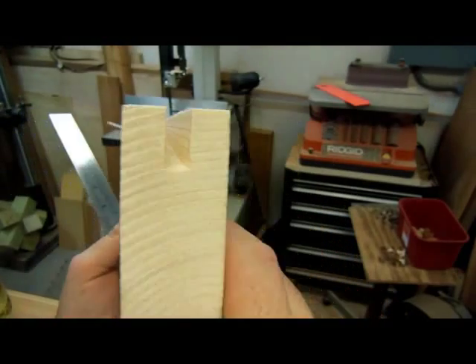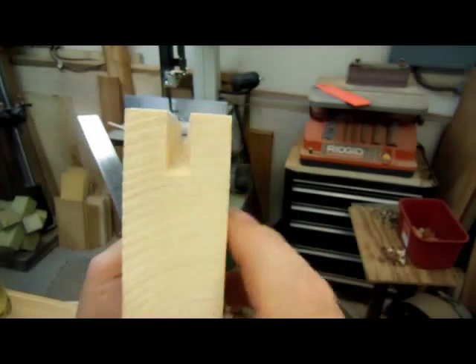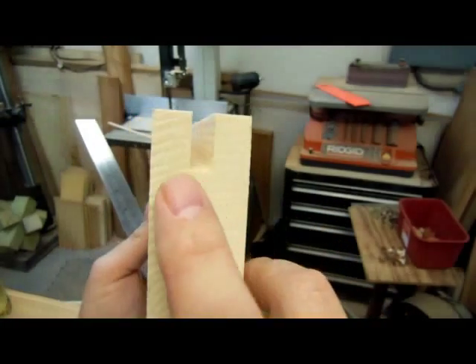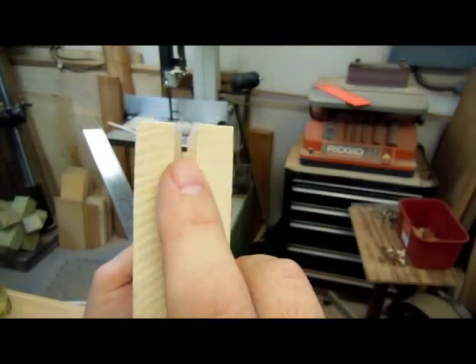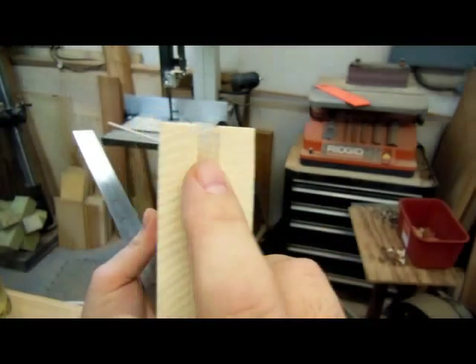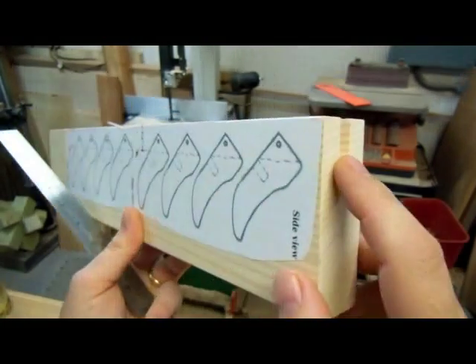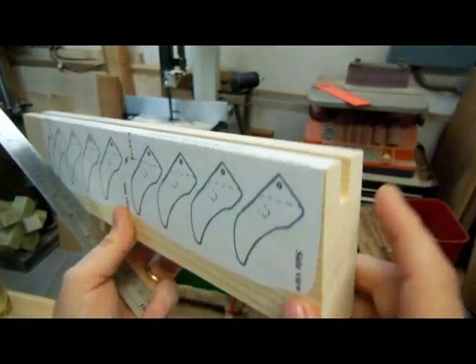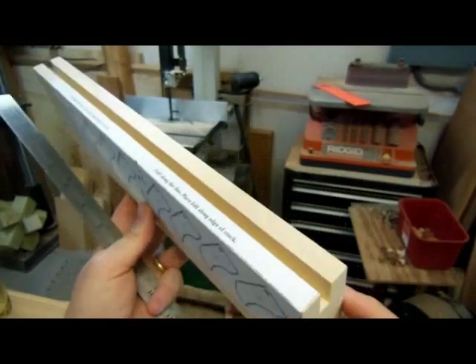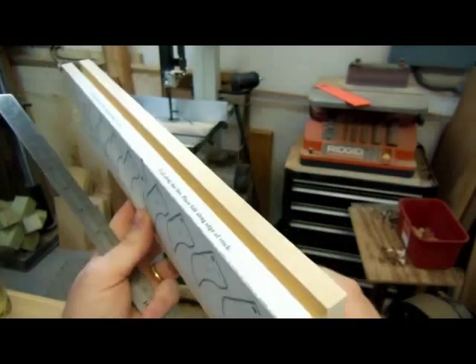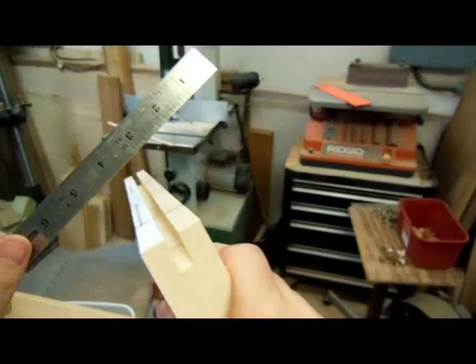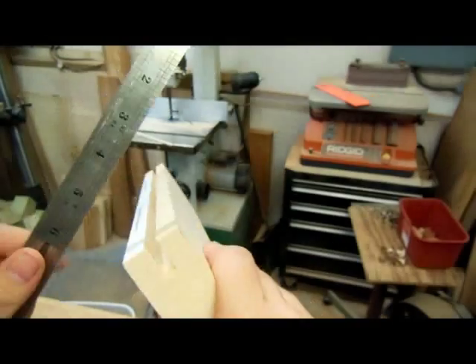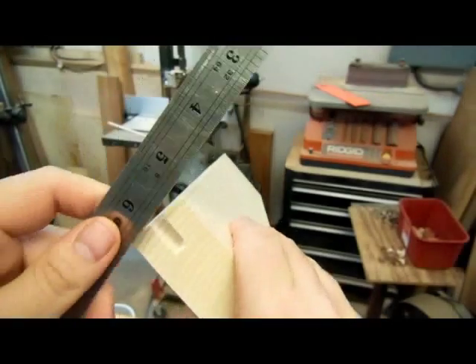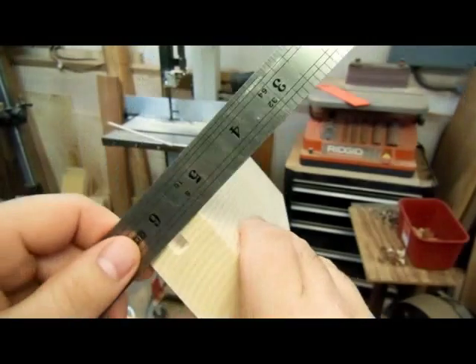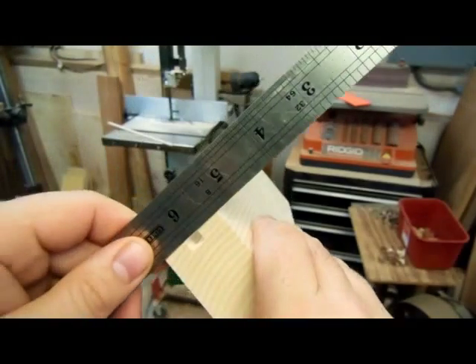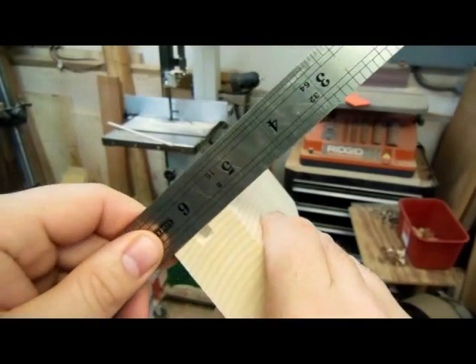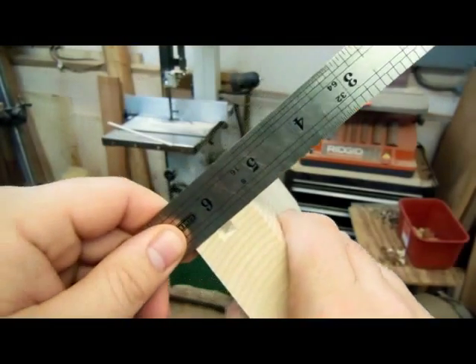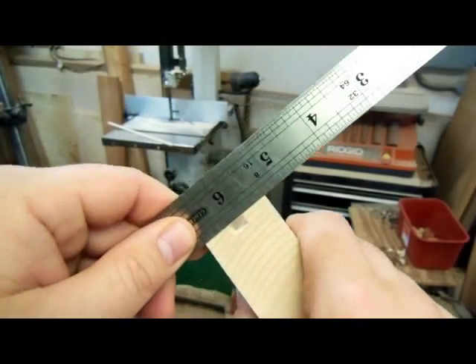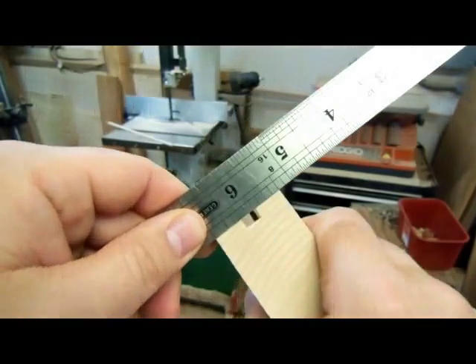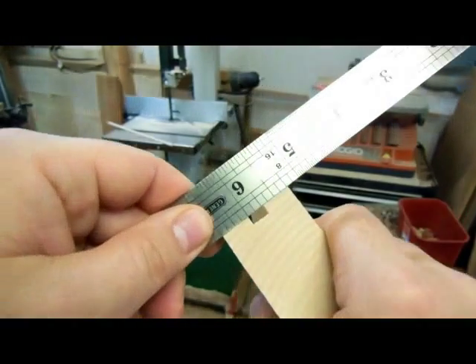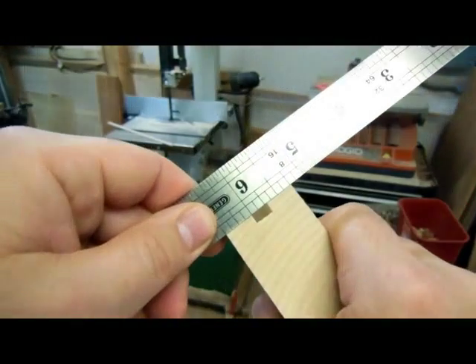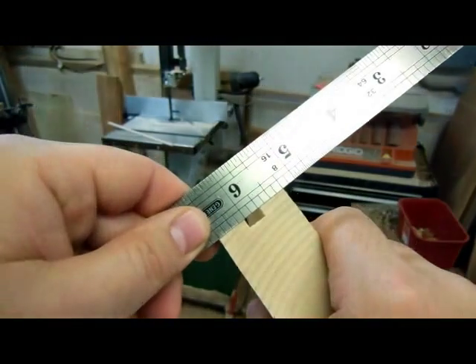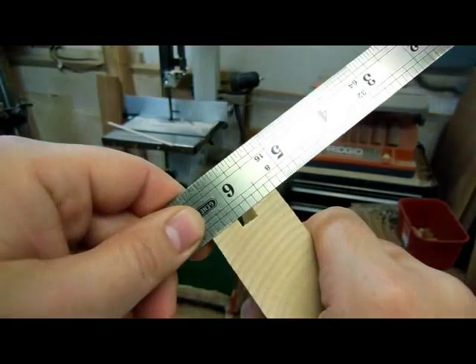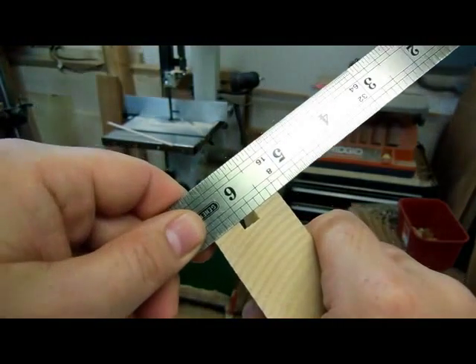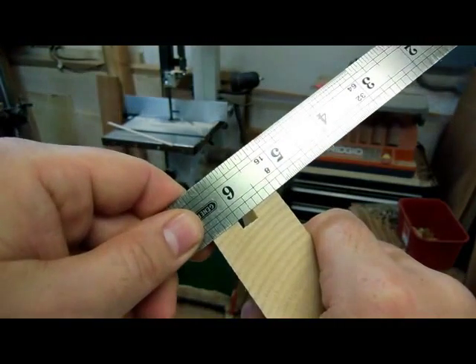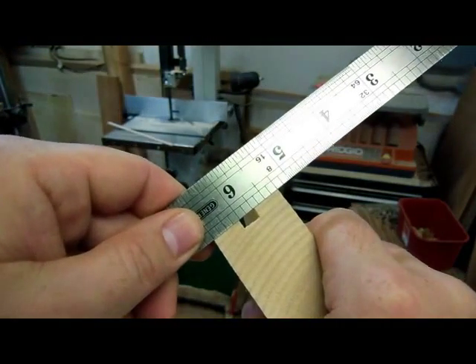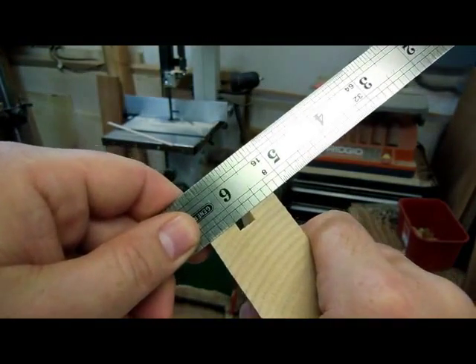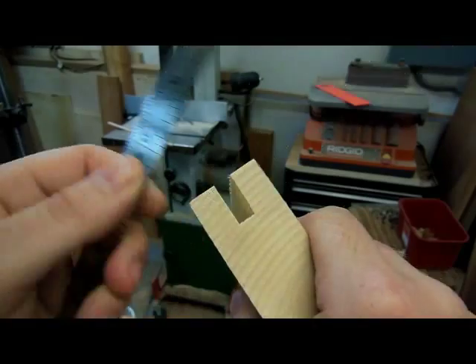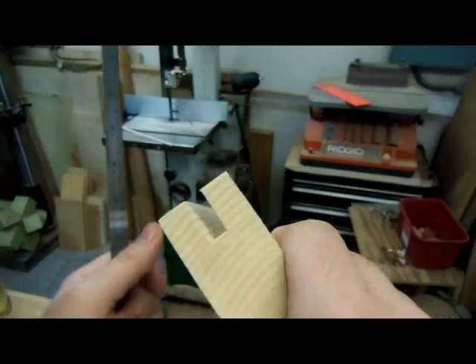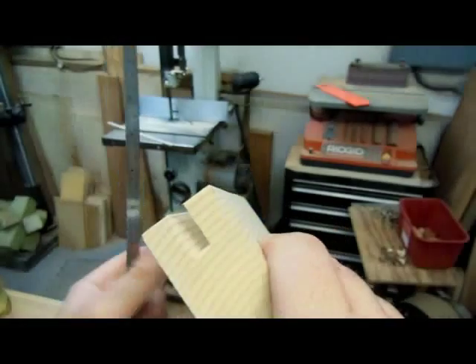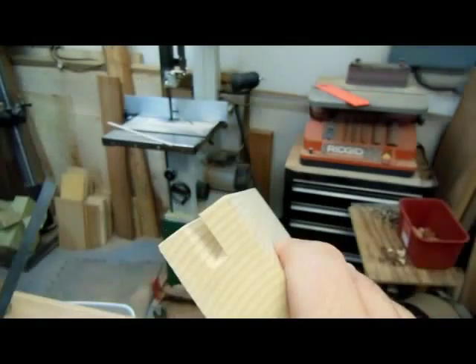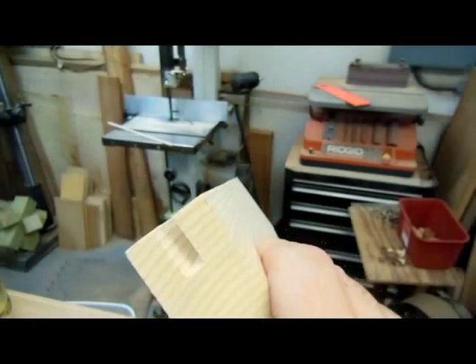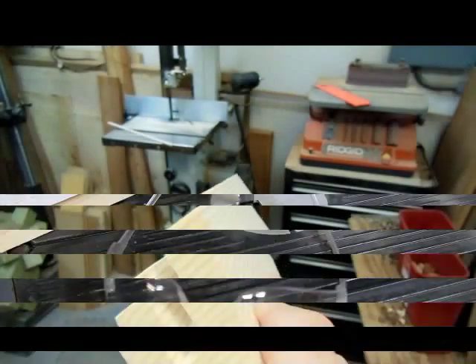And here's our groove. That's just a hair over a quarter inch wide, and that's actually exactly how we want it to be.